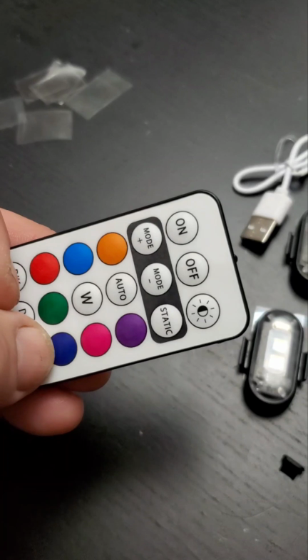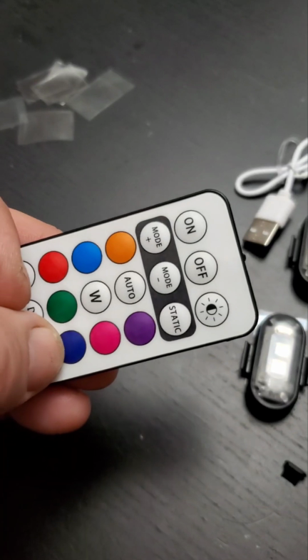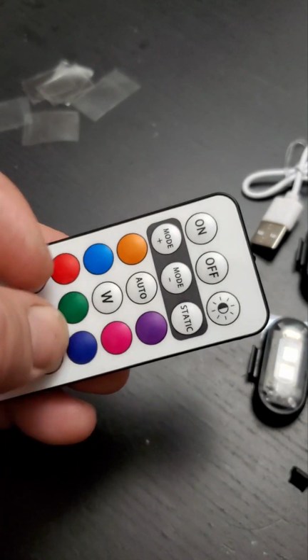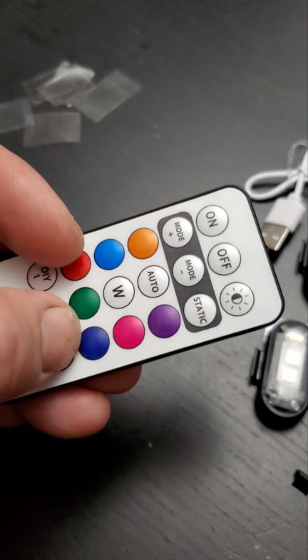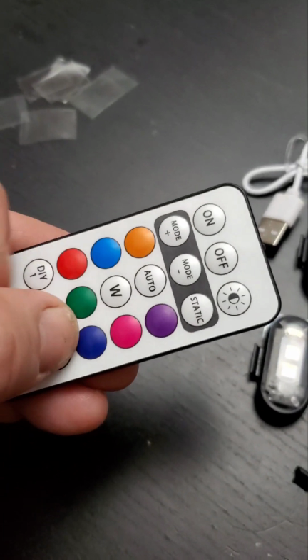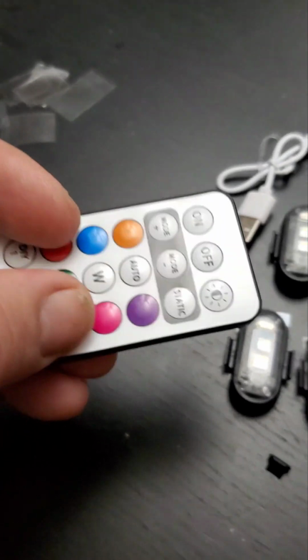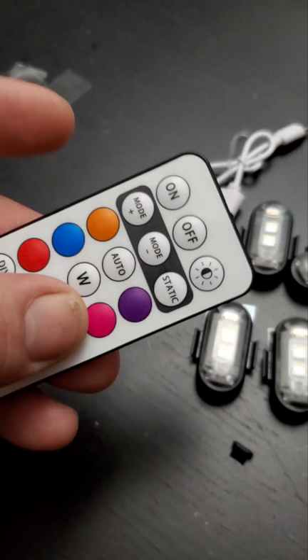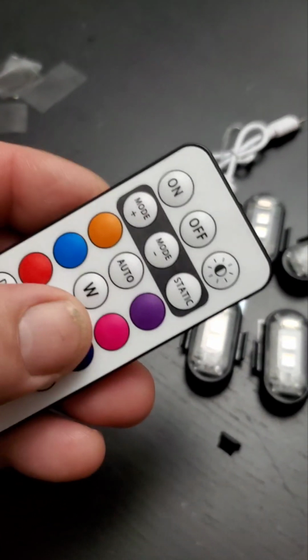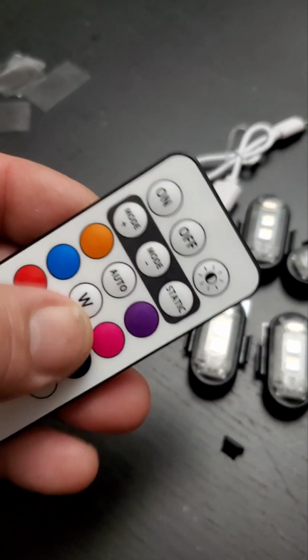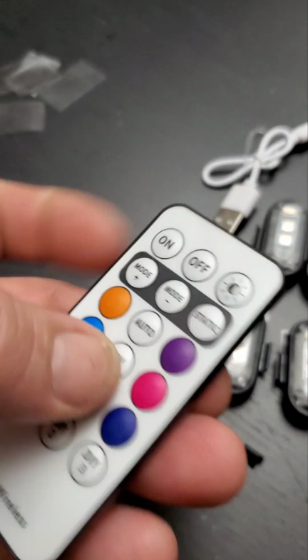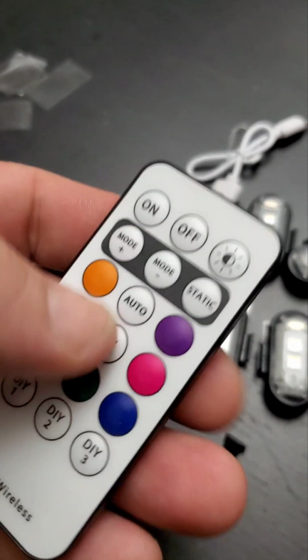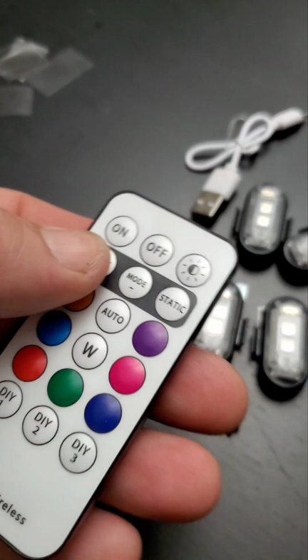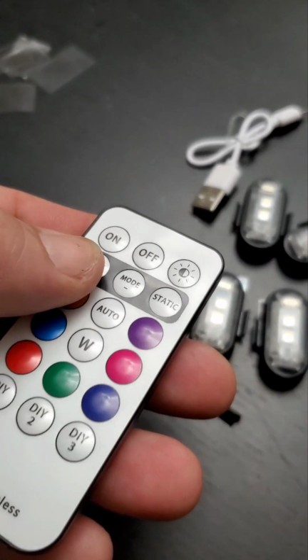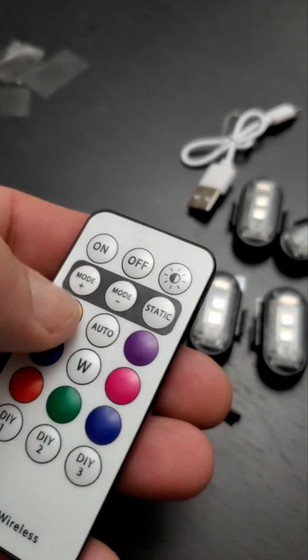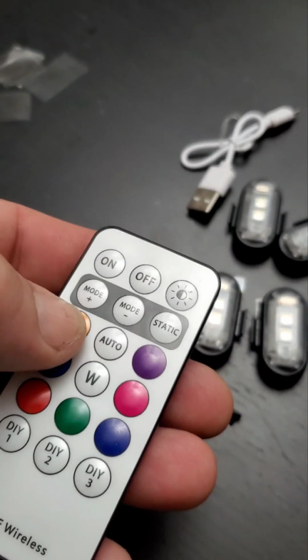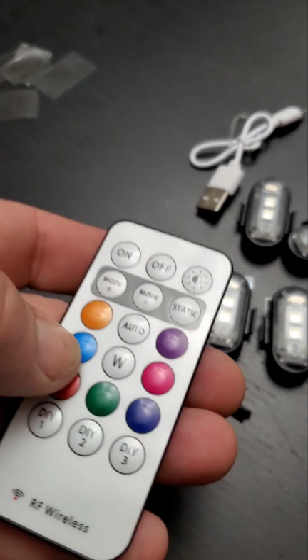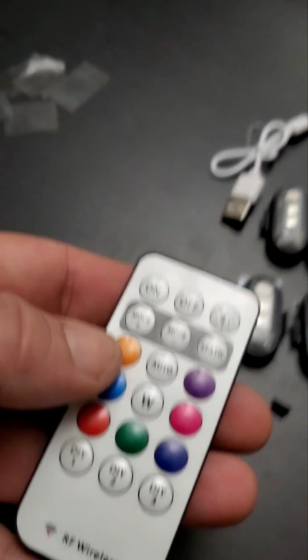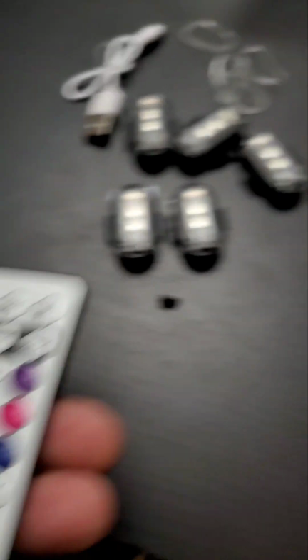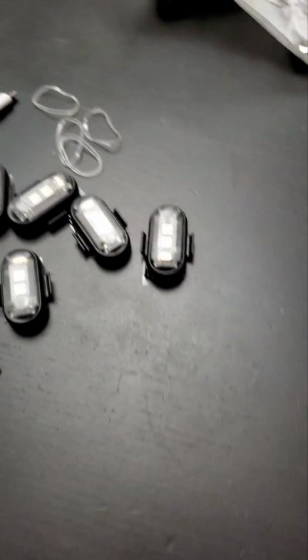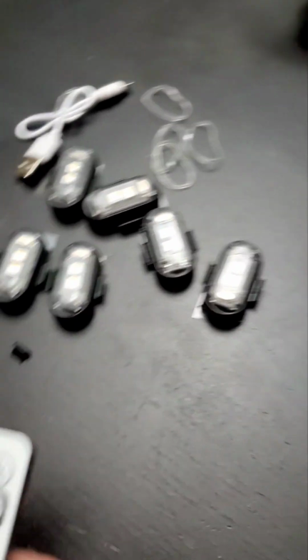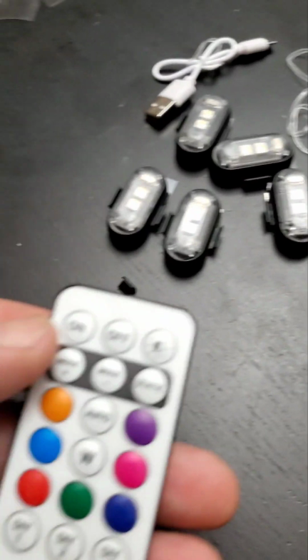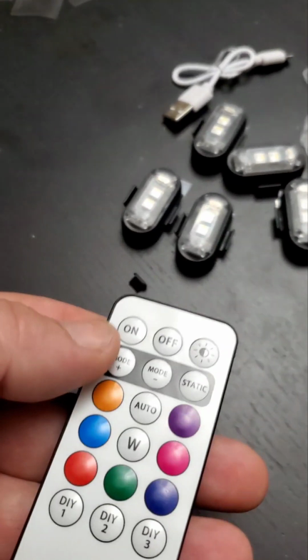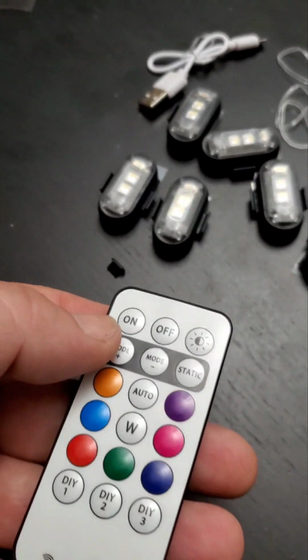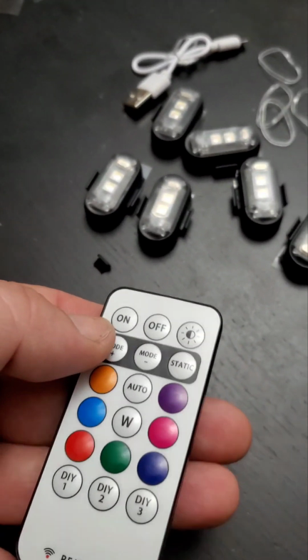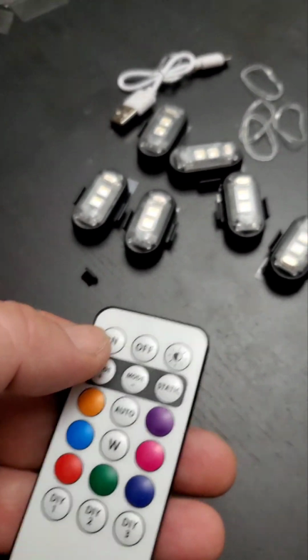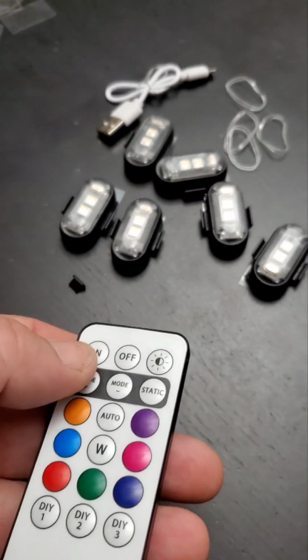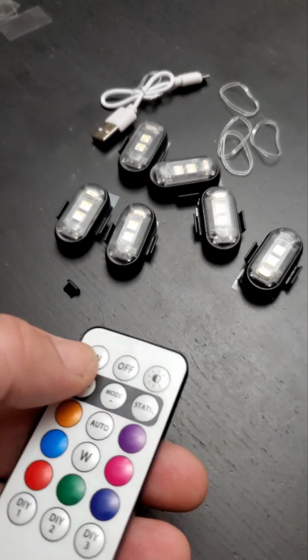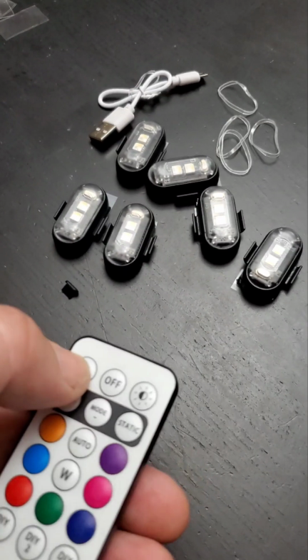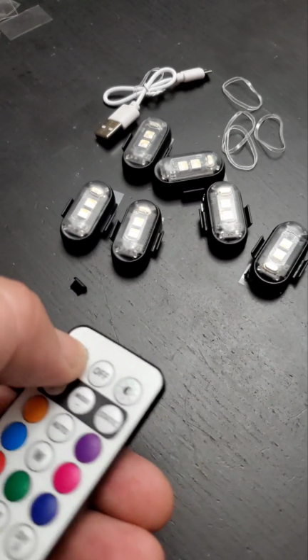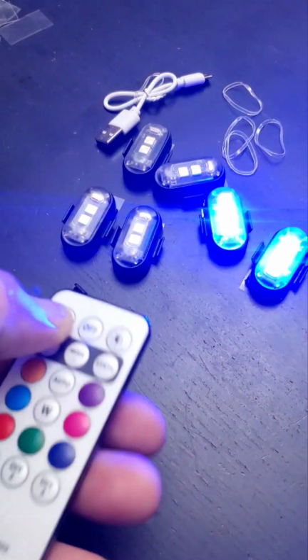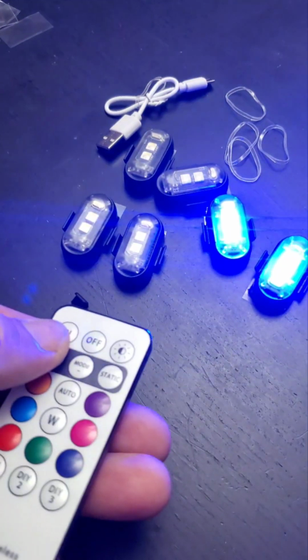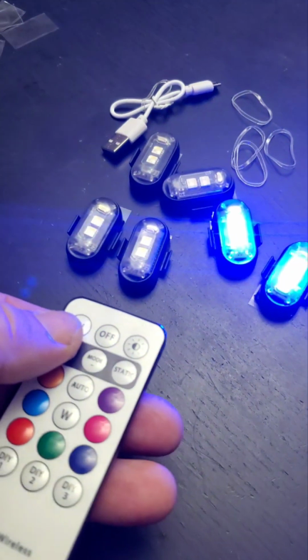For the first initial startup, you hold the purple or blue button and the red button together. After that, it's just a simple on and off. You also have a couple of different modes available.